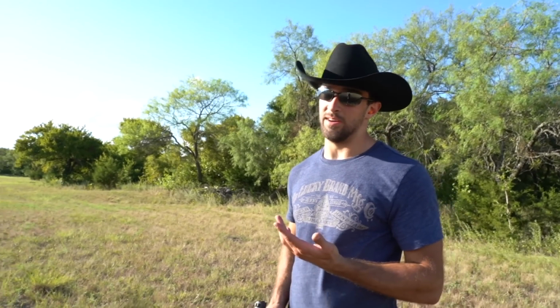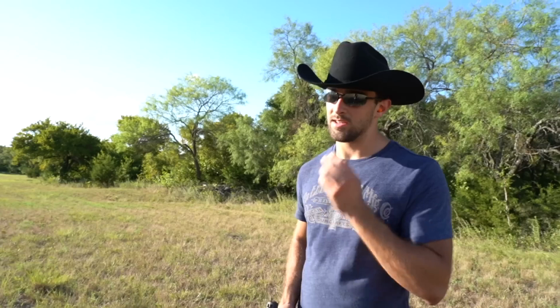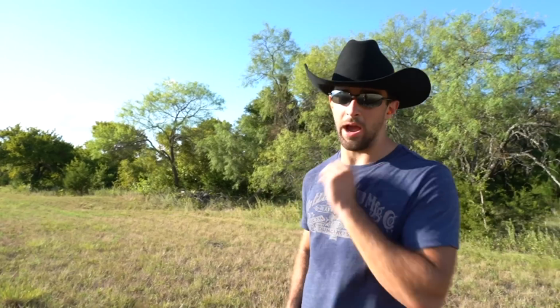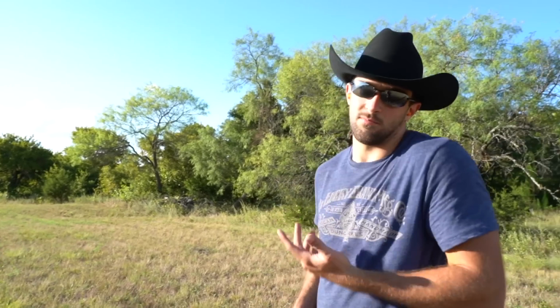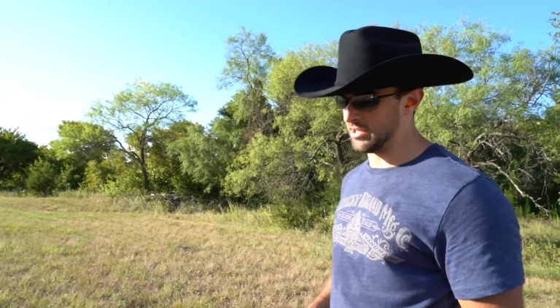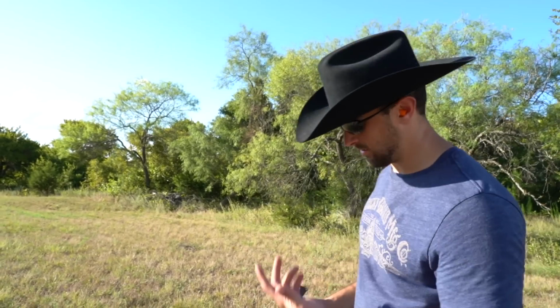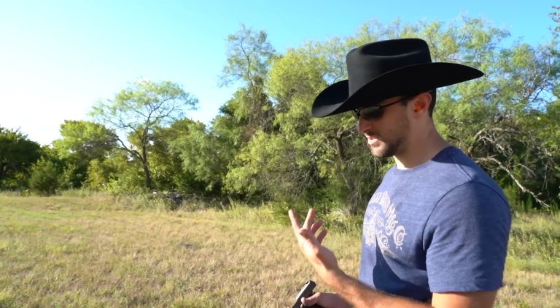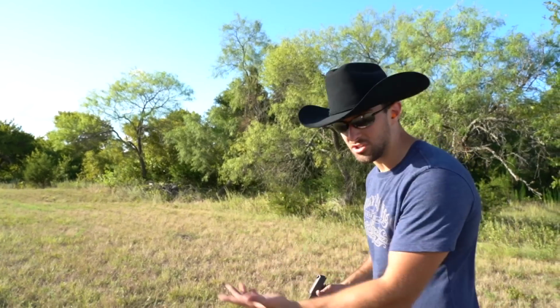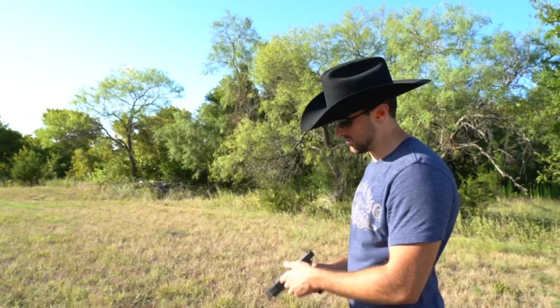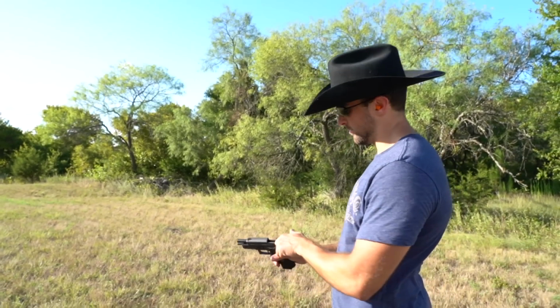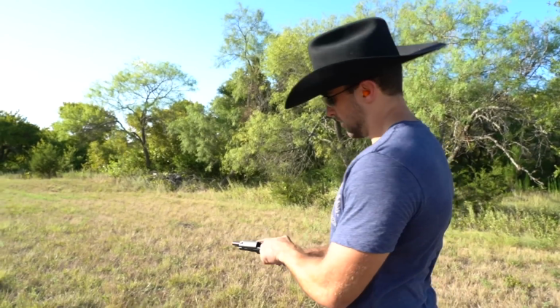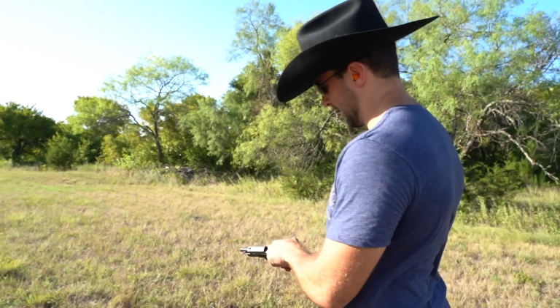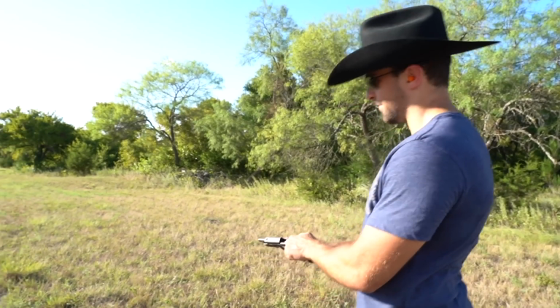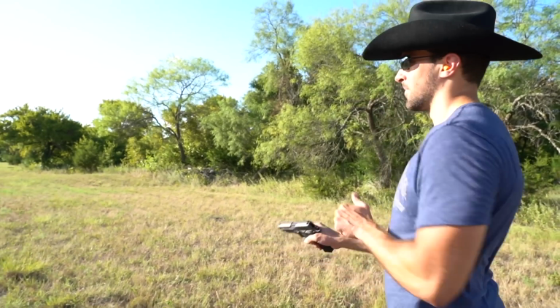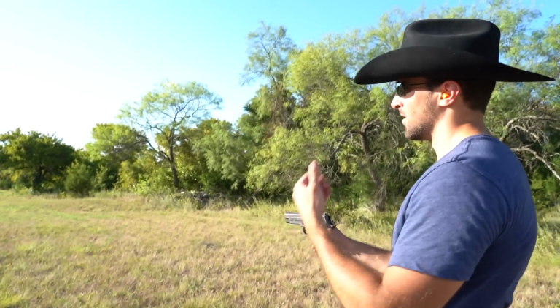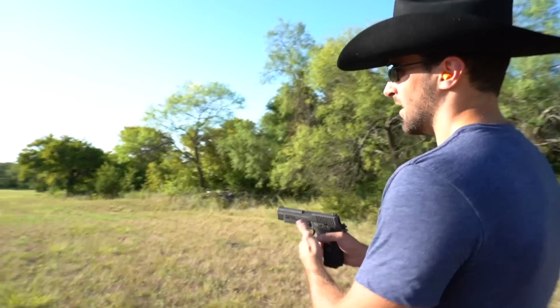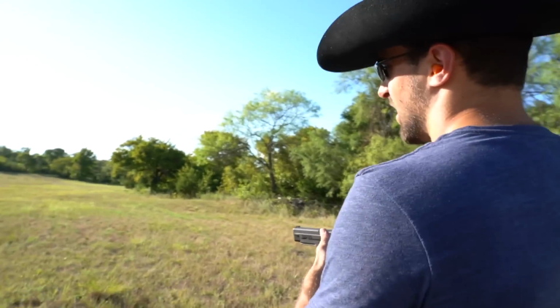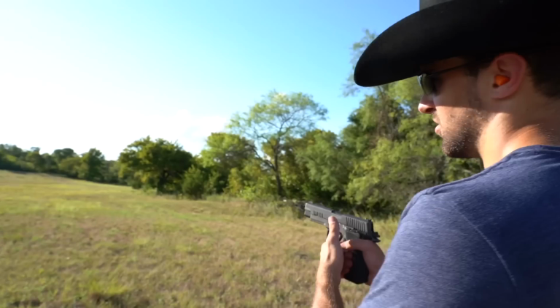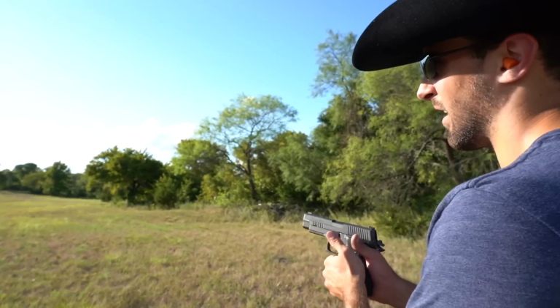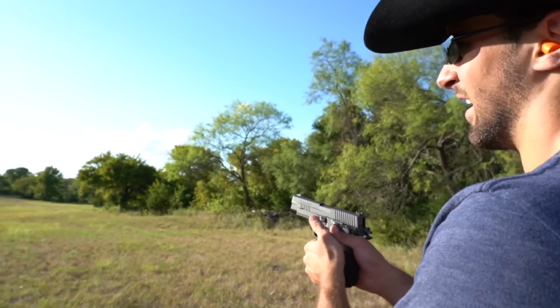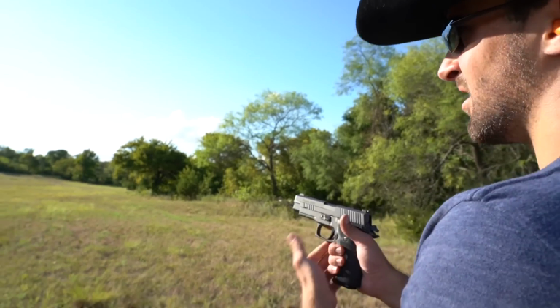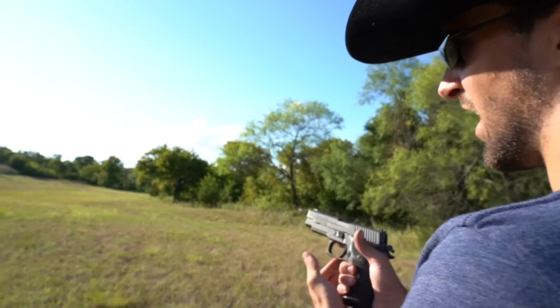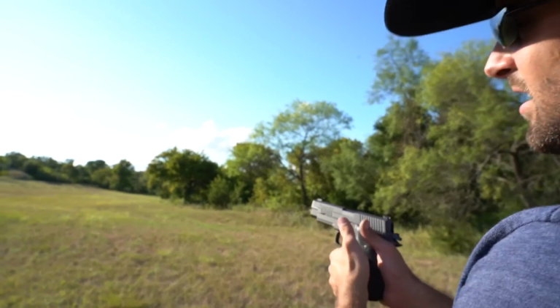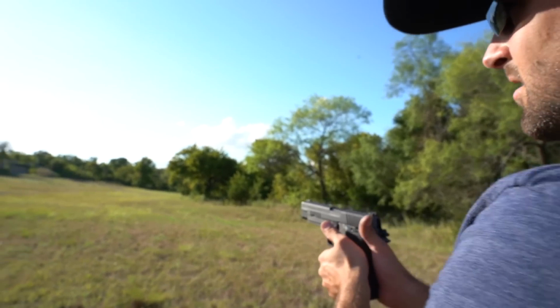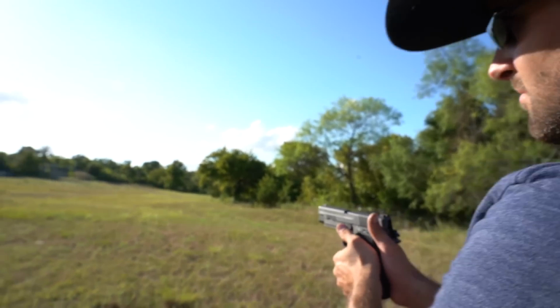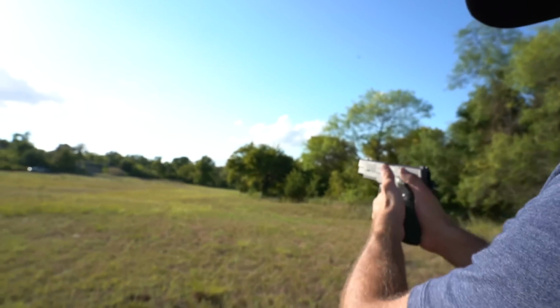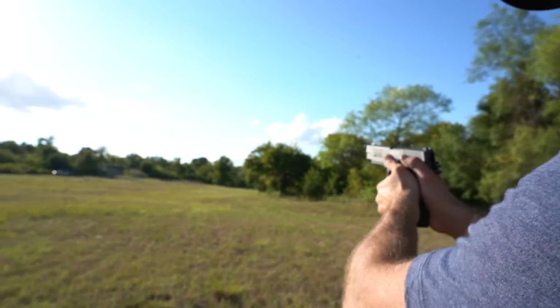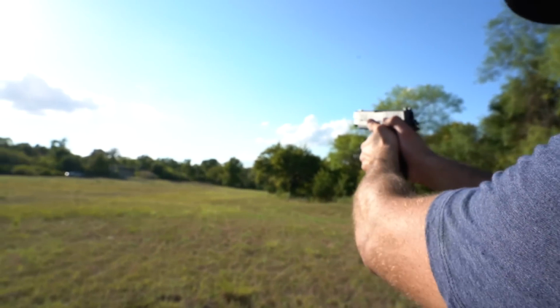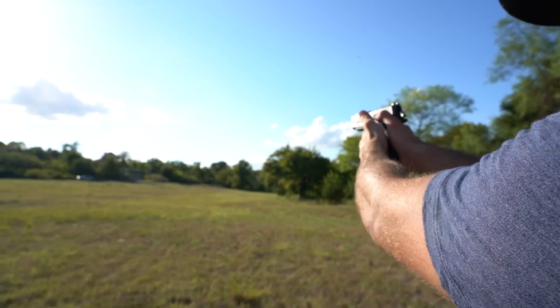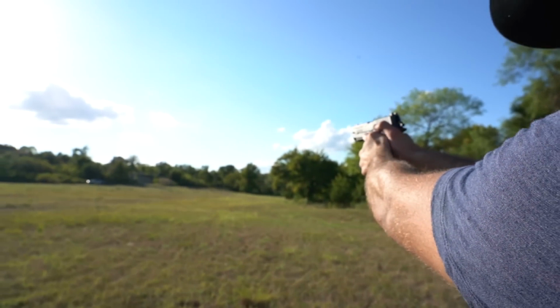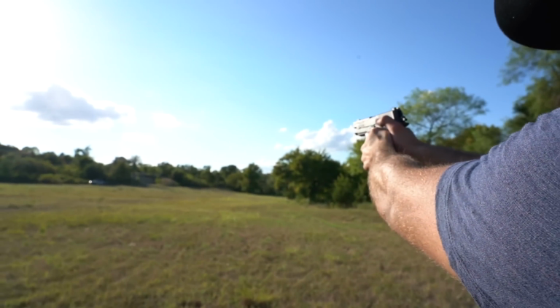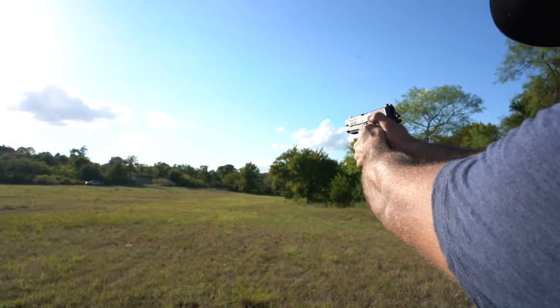I just rarely do it. 200 yards — that's a tough one. Shooting right into that shaded berm there, but let's find out.